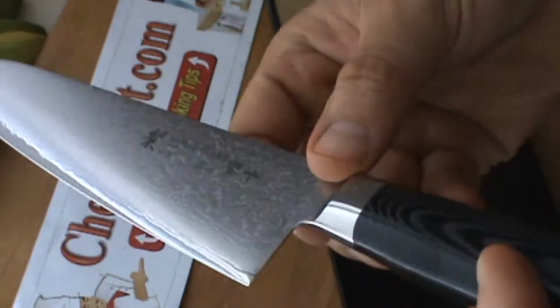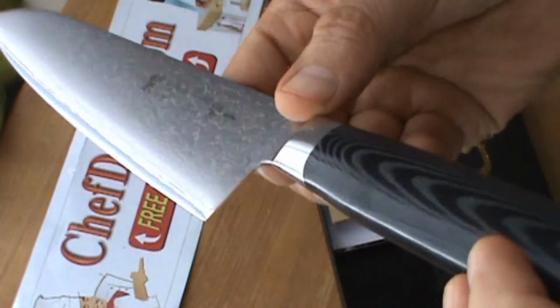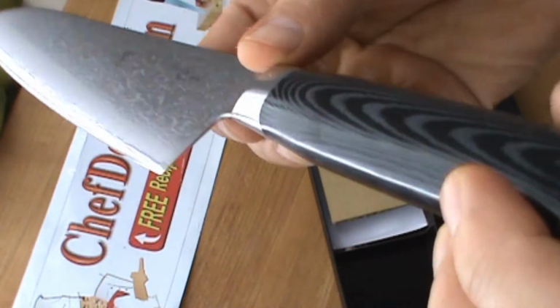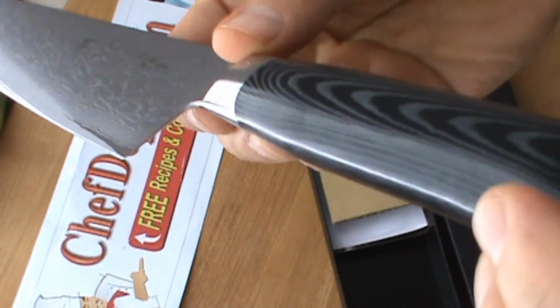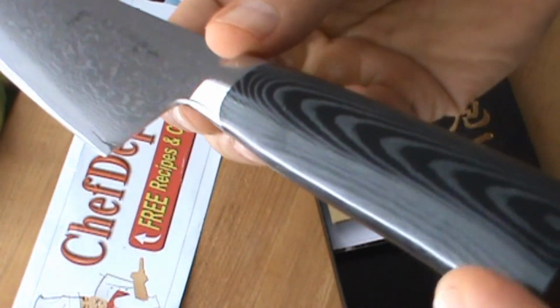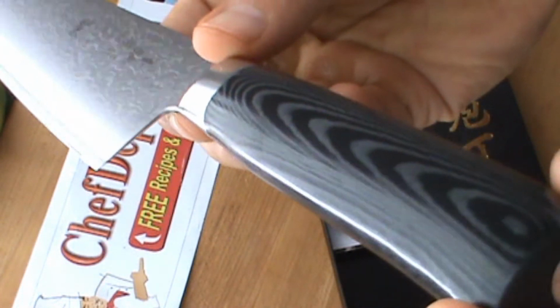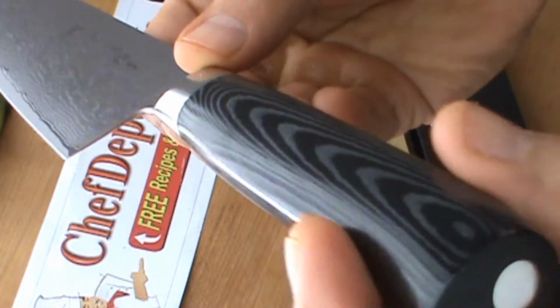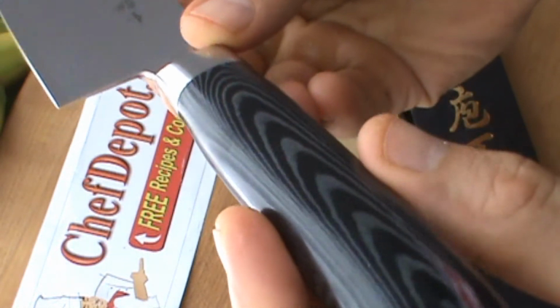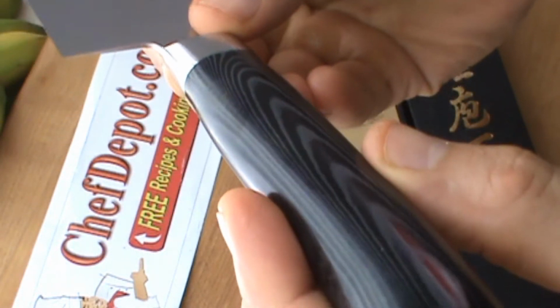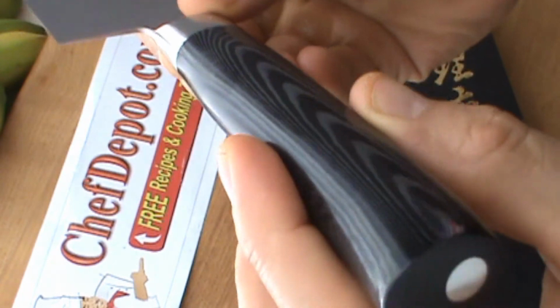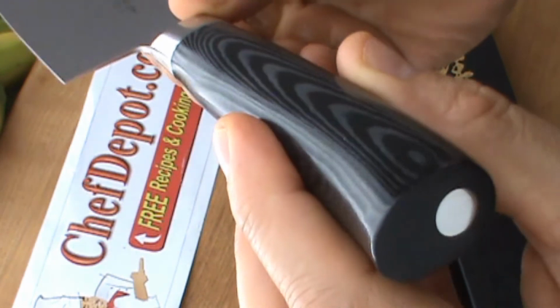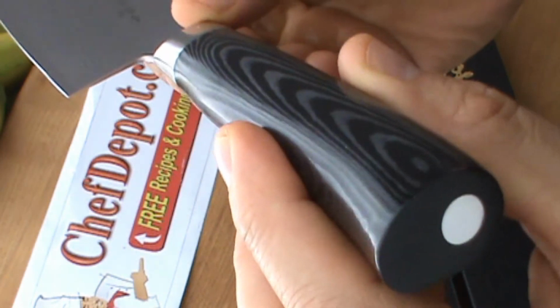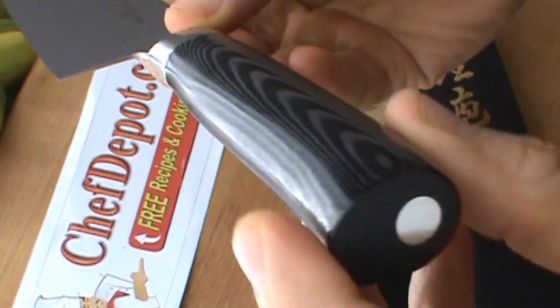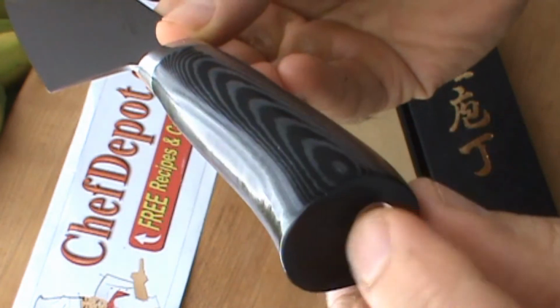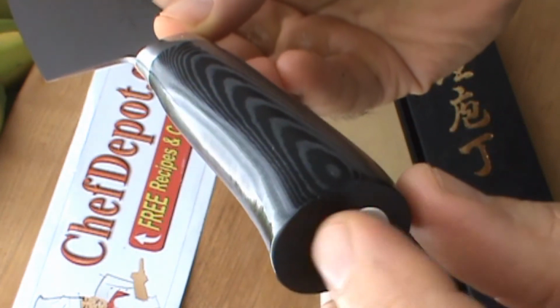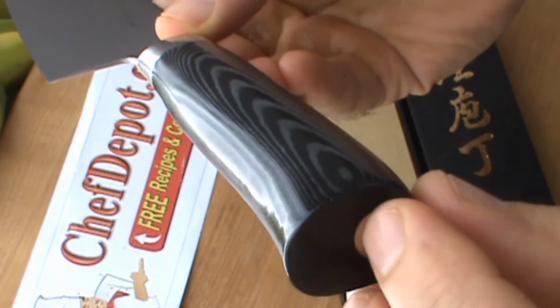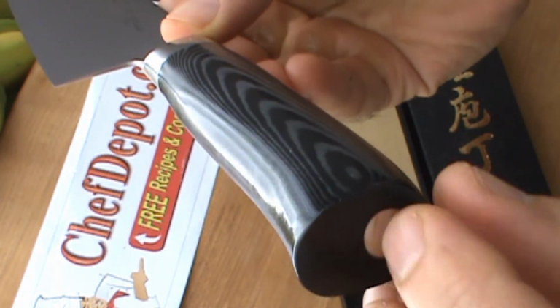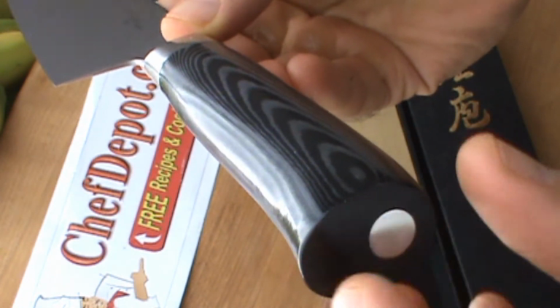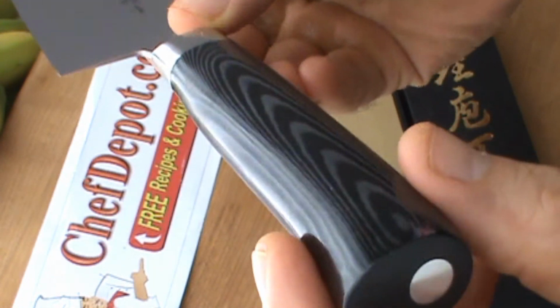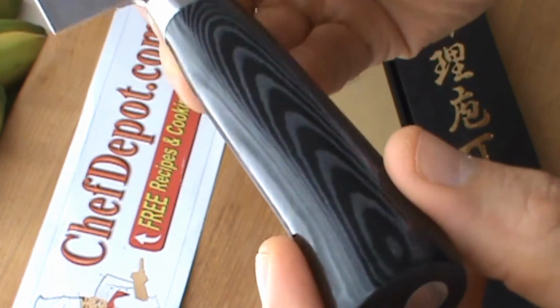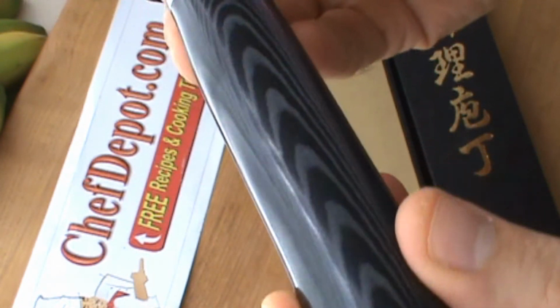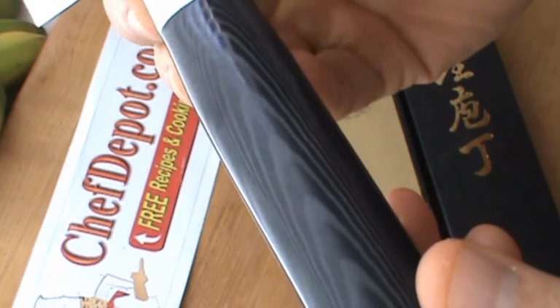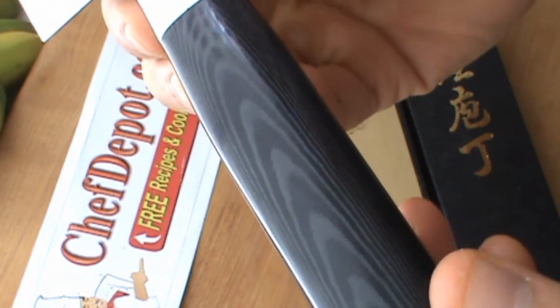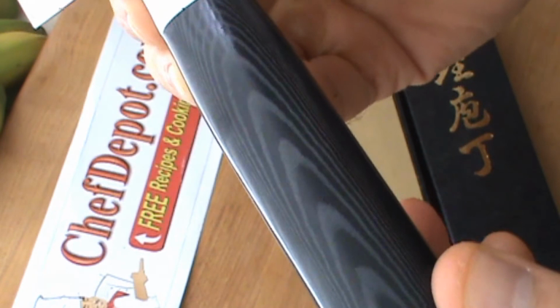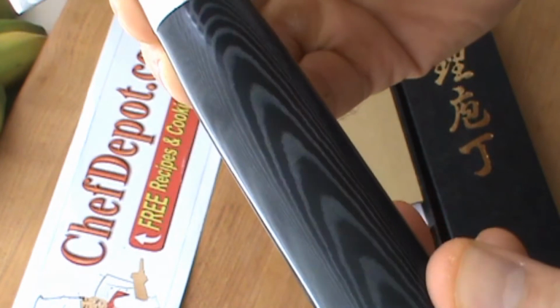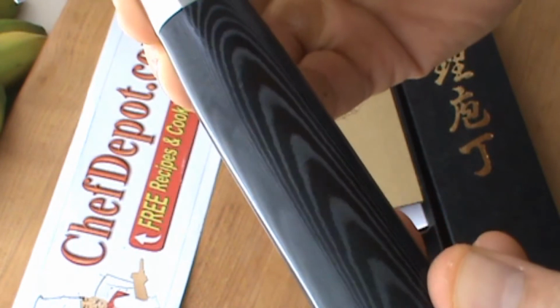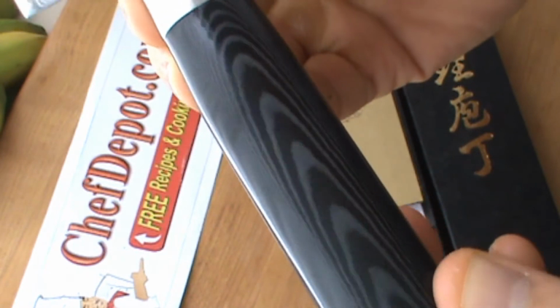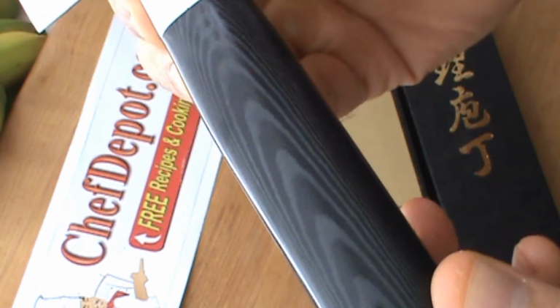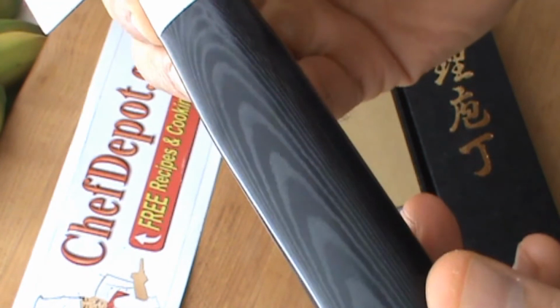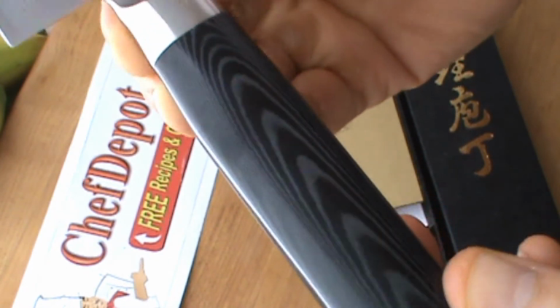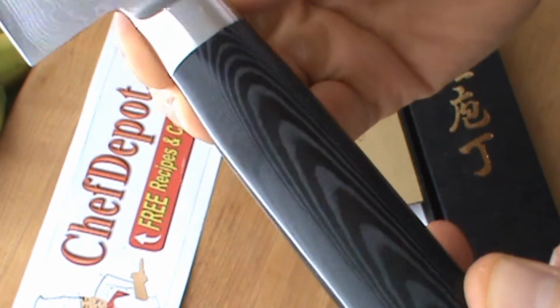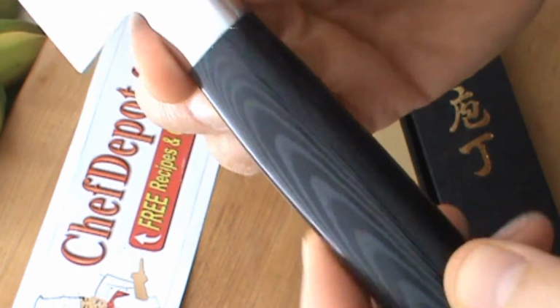One of the nicest things, of course, is the layered micarta handle. The finishing at the end — metal goes all the way through. And all those layers. Very, very cool.